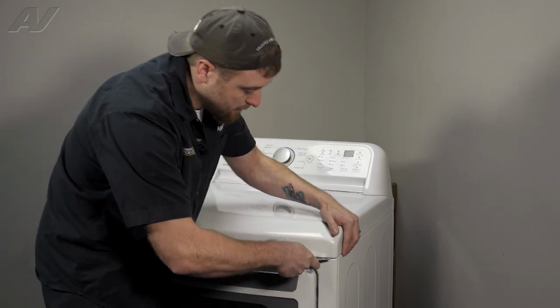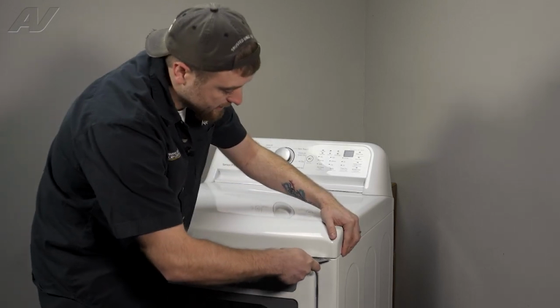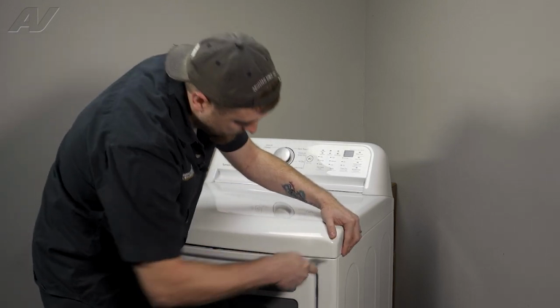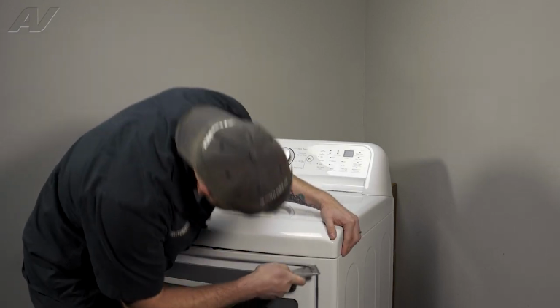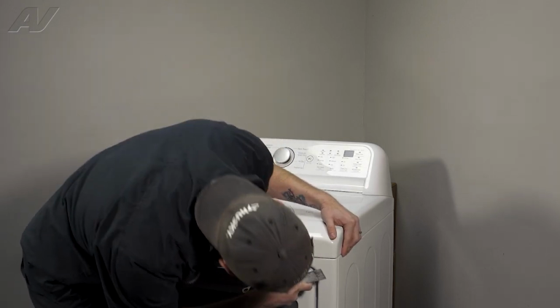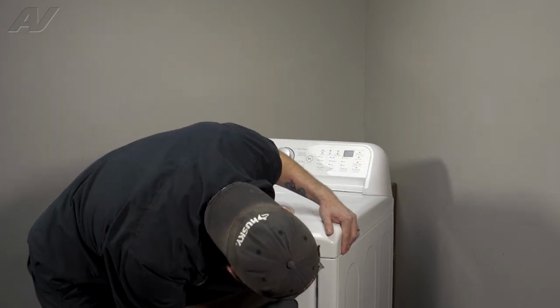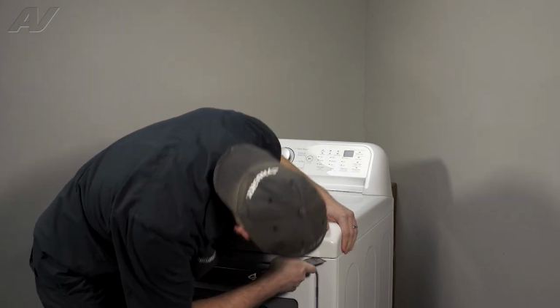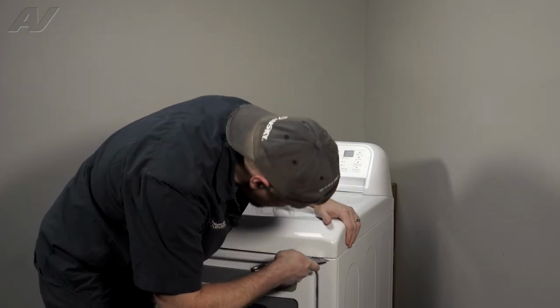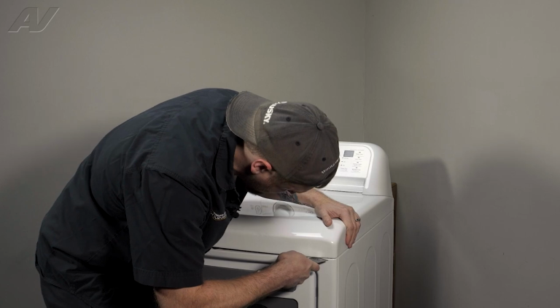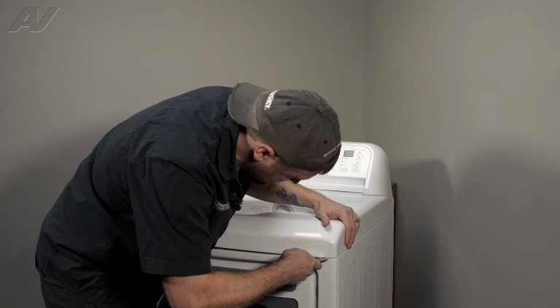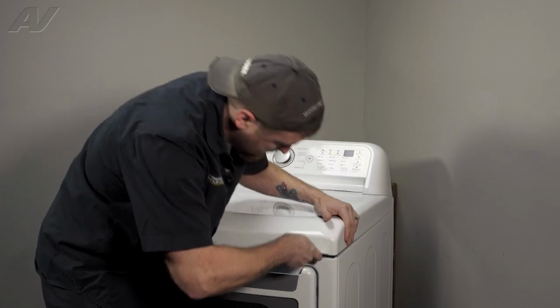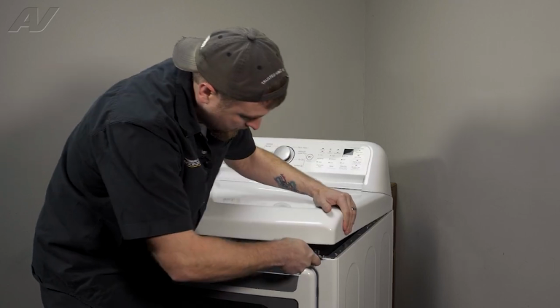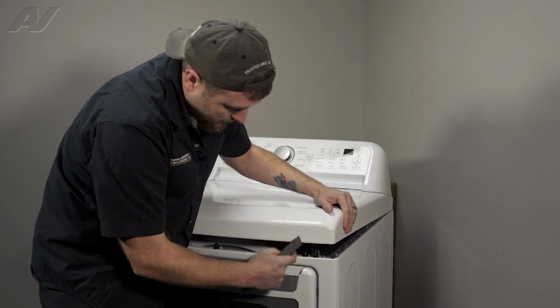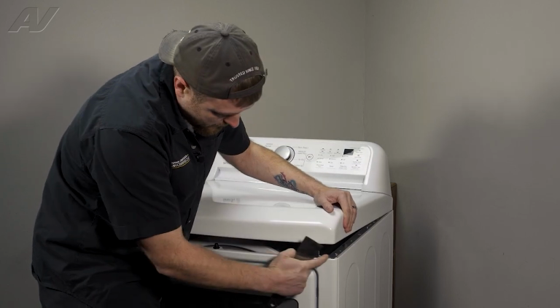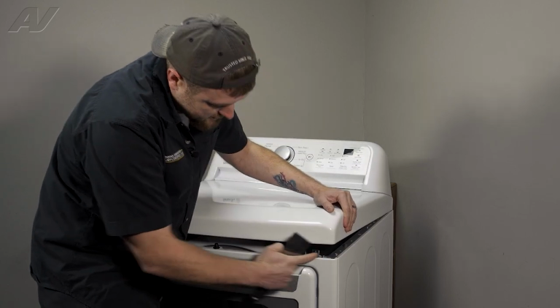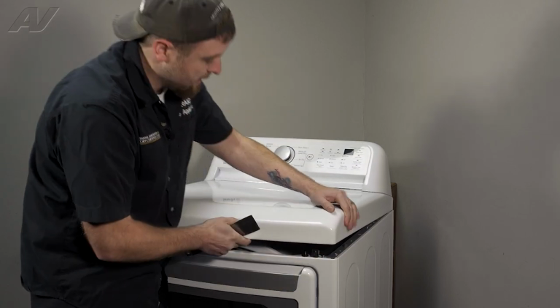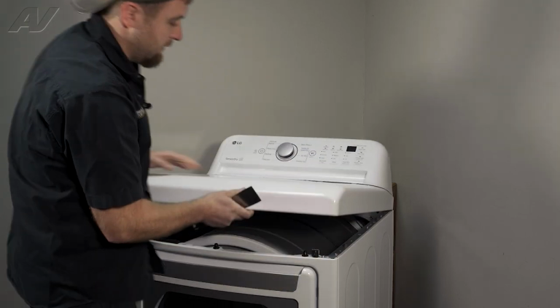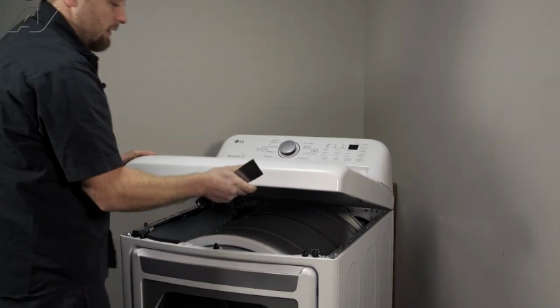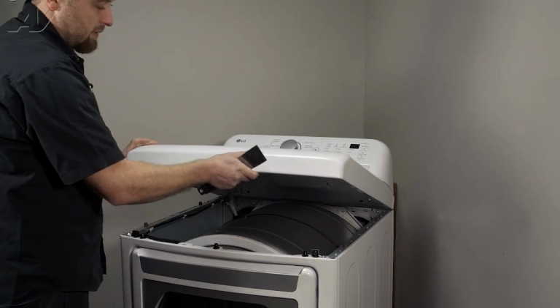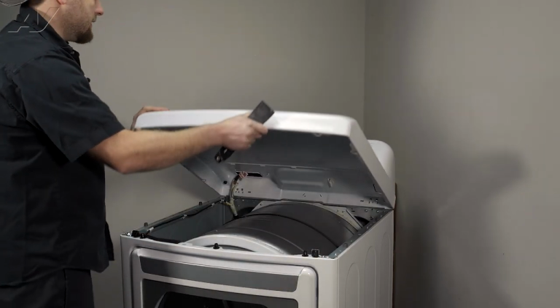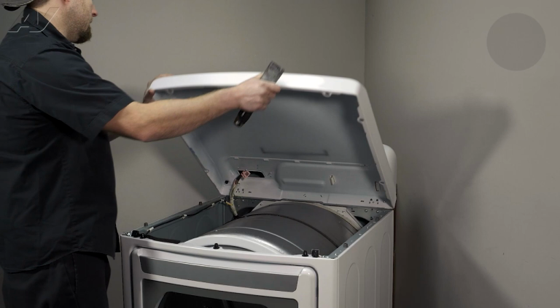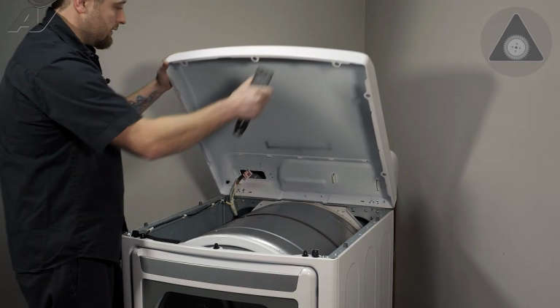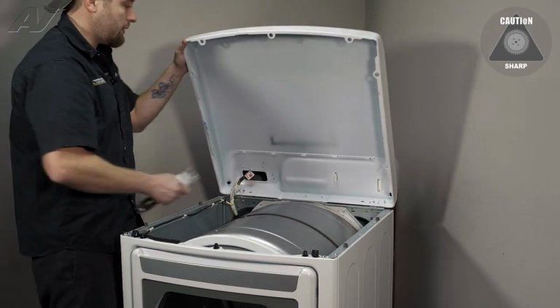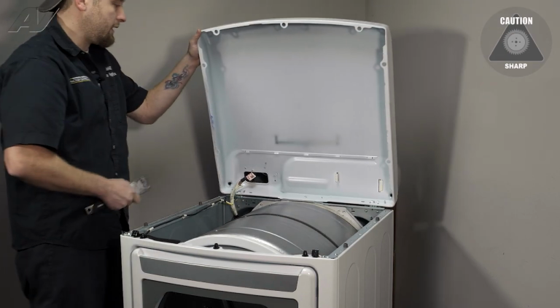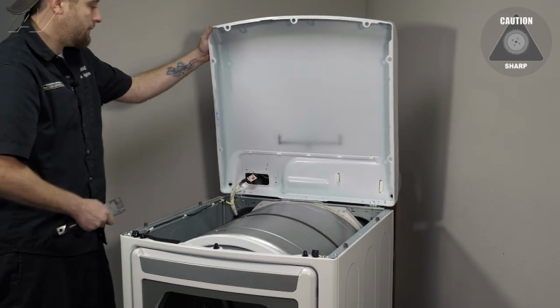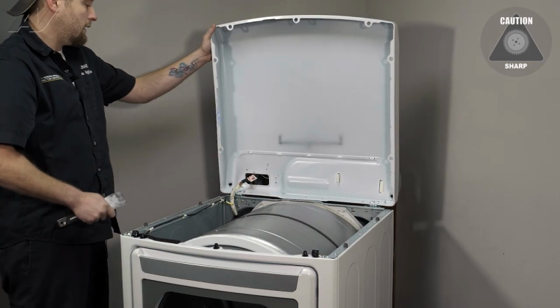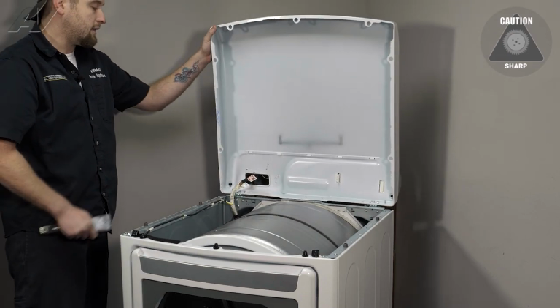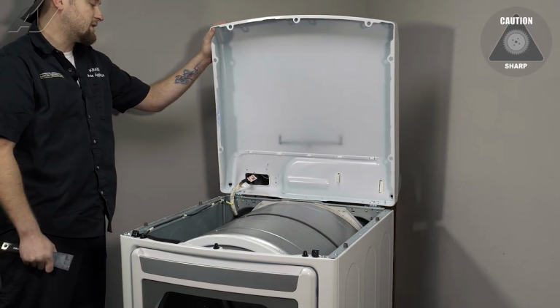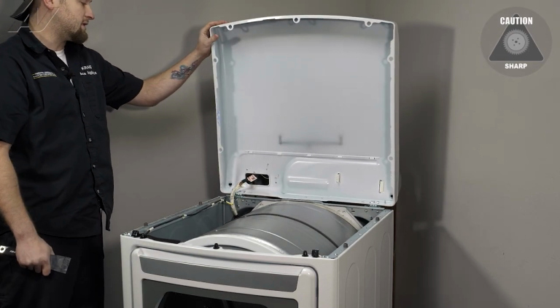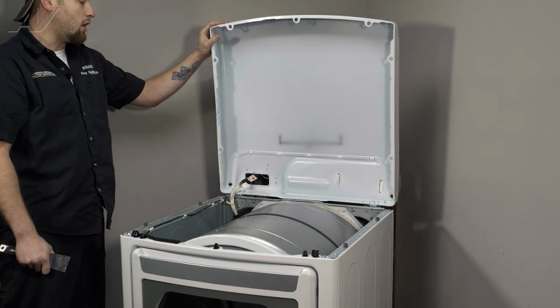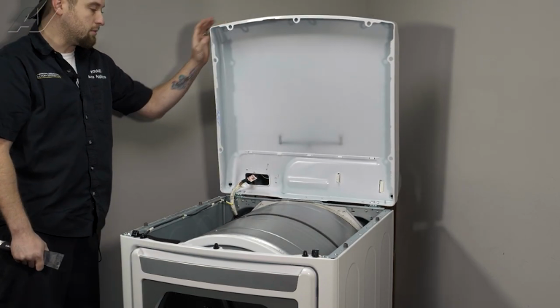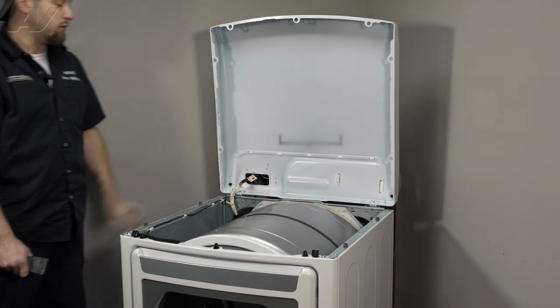Usually about an inch, maybe an inch and a half in. Press in, lift up on the top, and then let it rest against a wall or a platform.